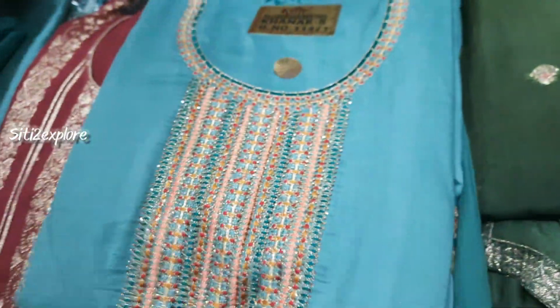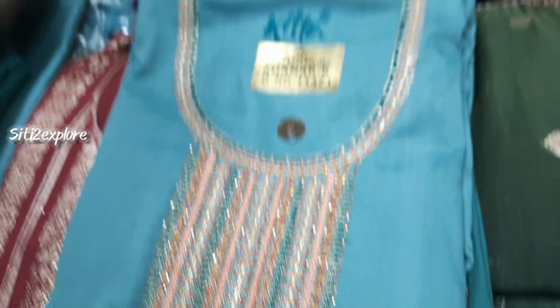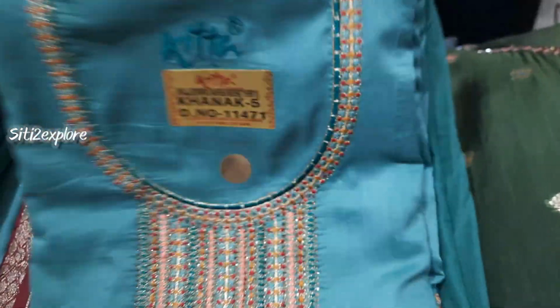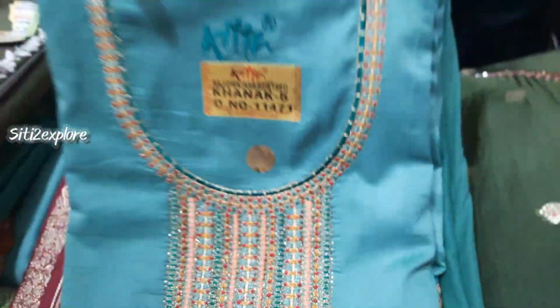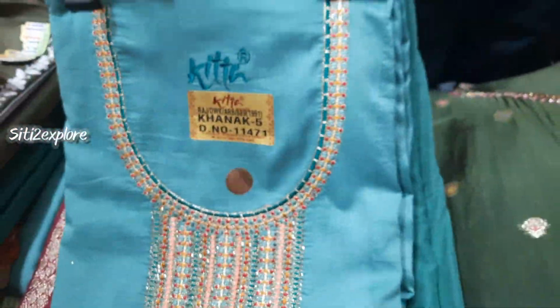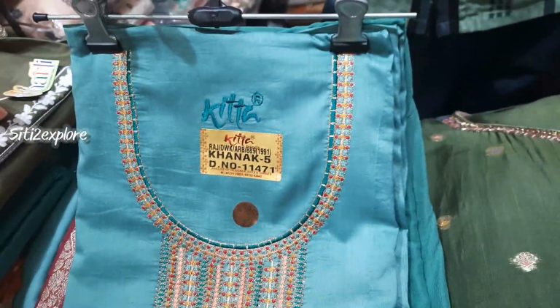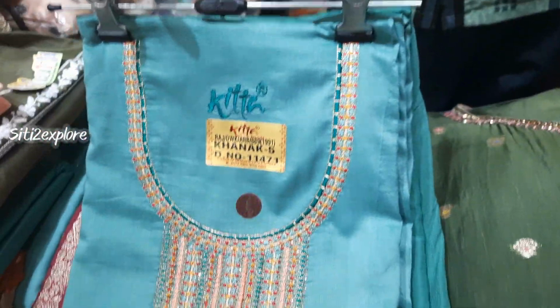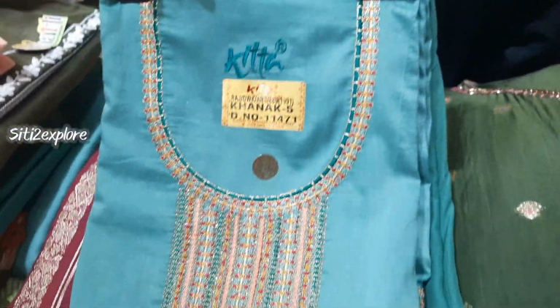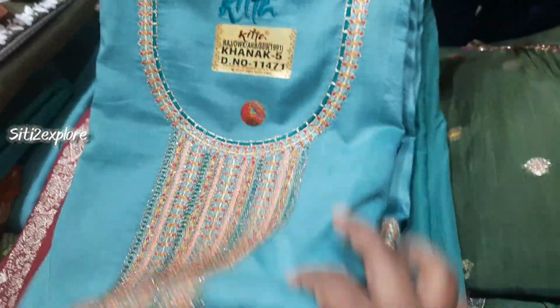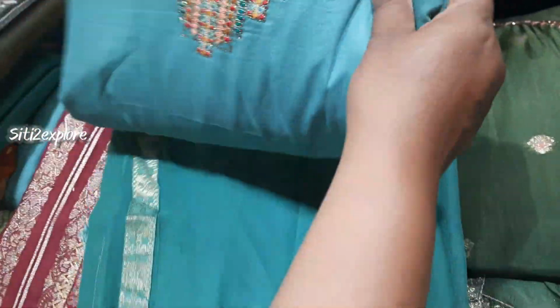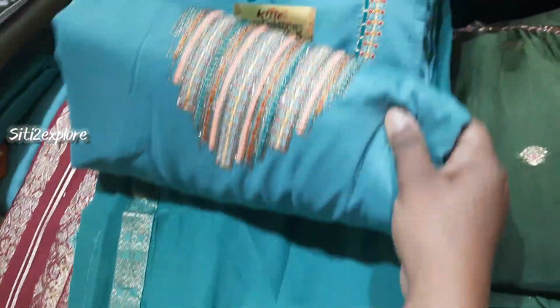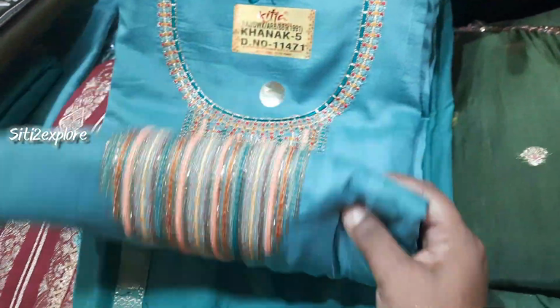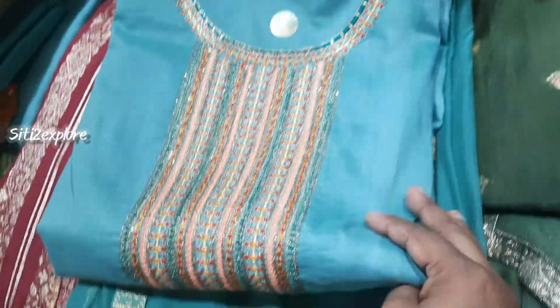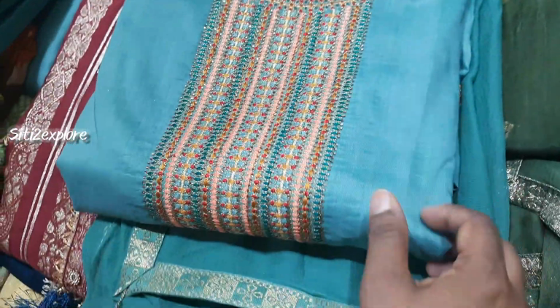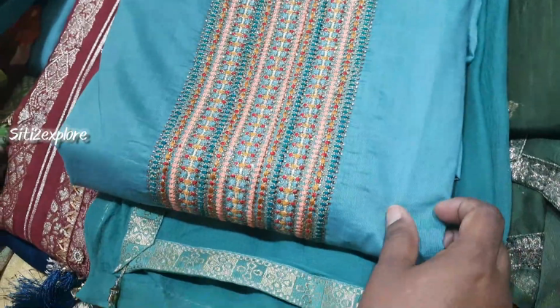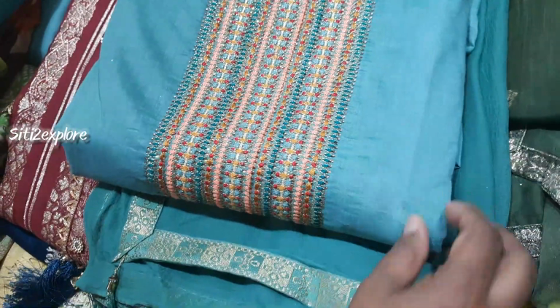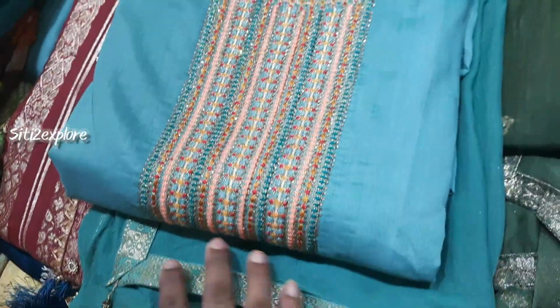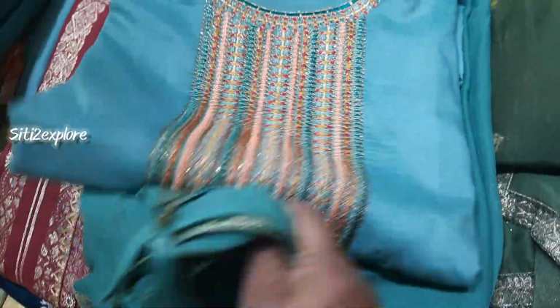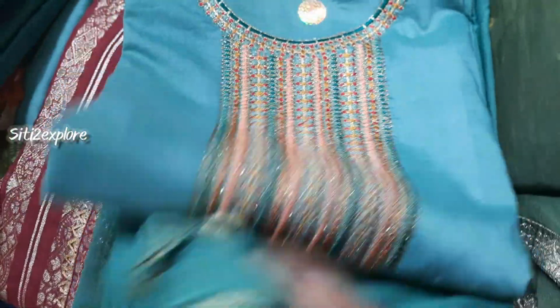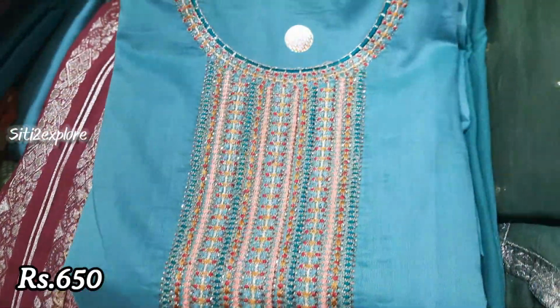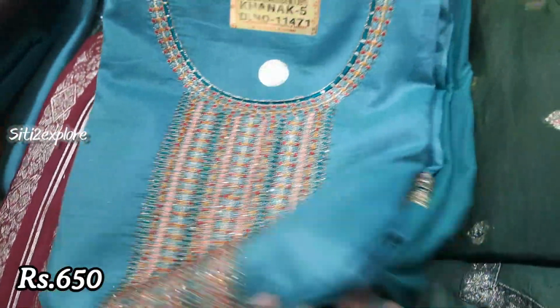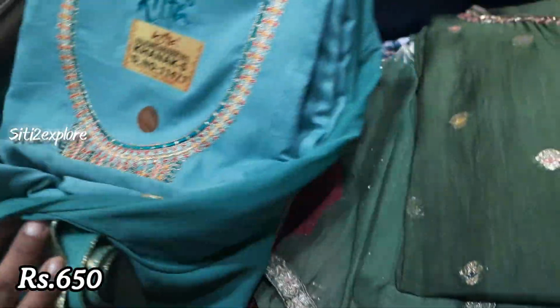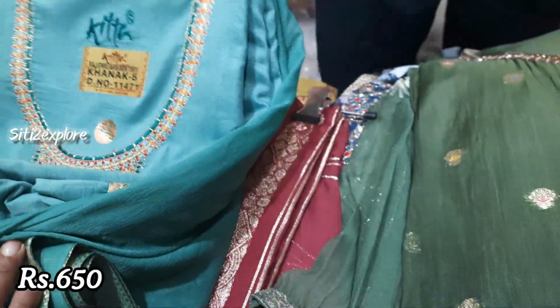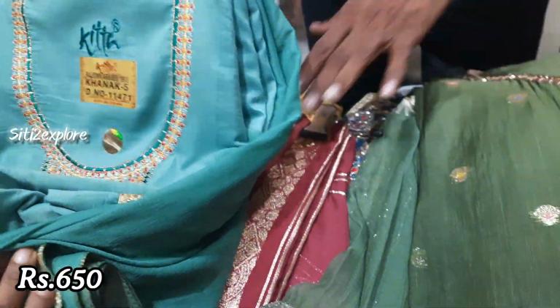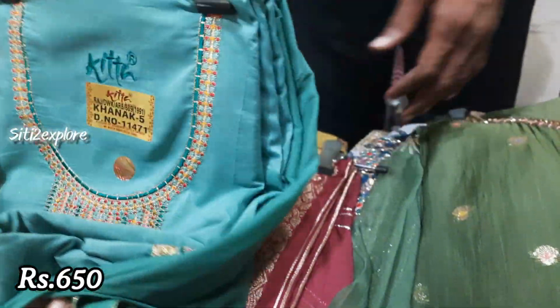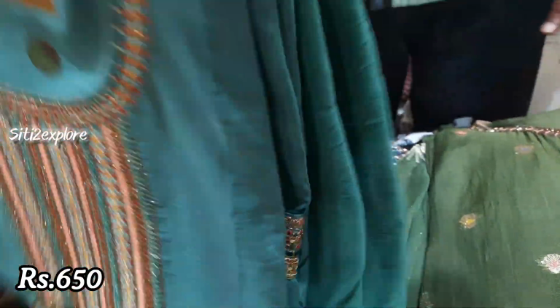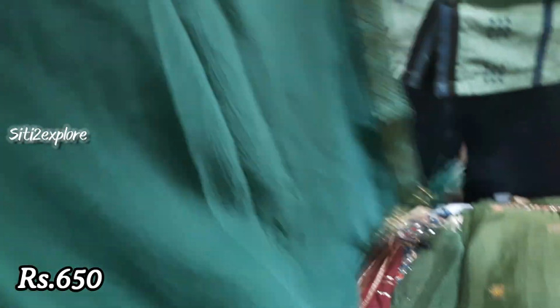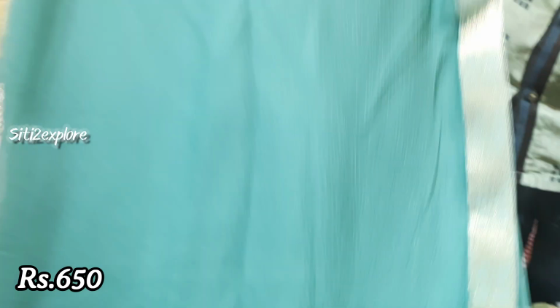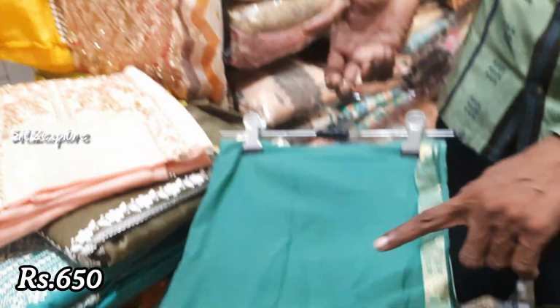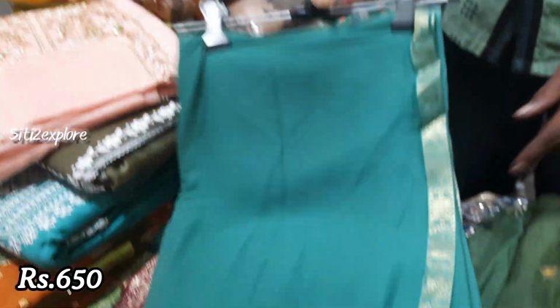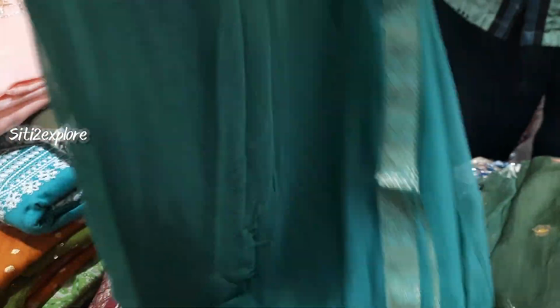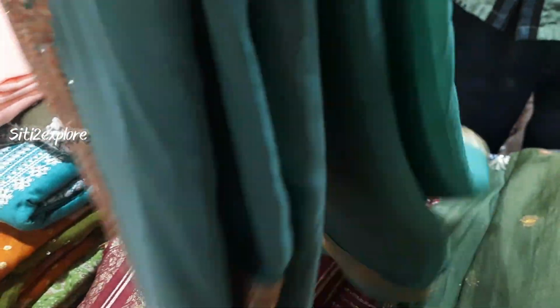This item is pure muslin cotton. This is a 6 color bundle. This is 650. And this is a pure dupatta — 3 meters. Okay, brother.